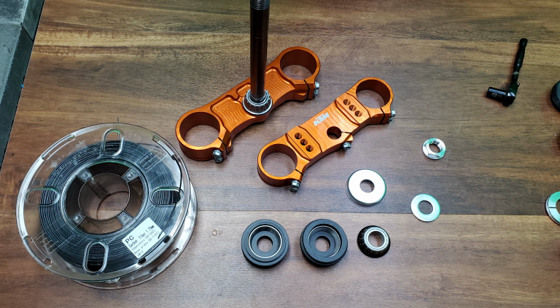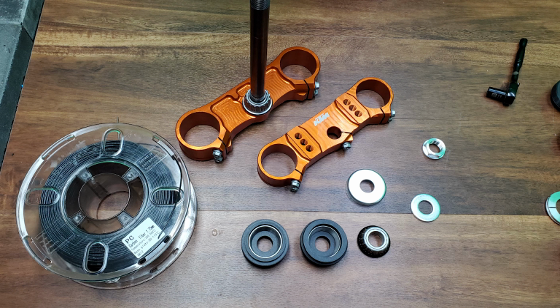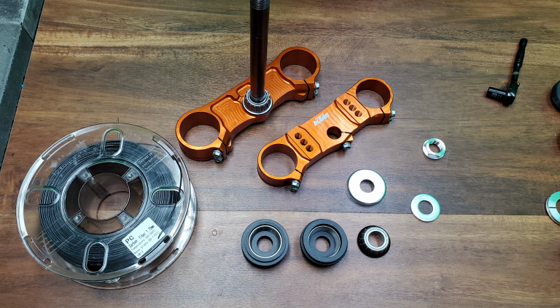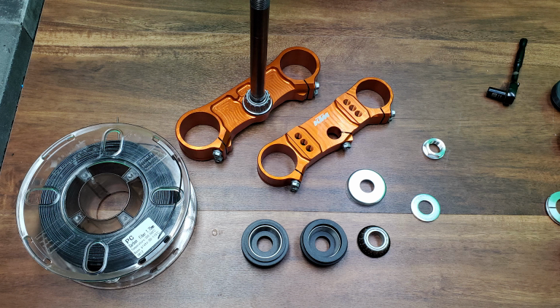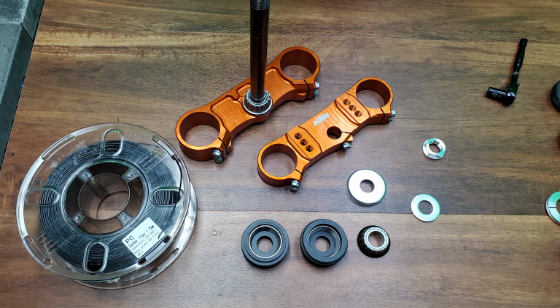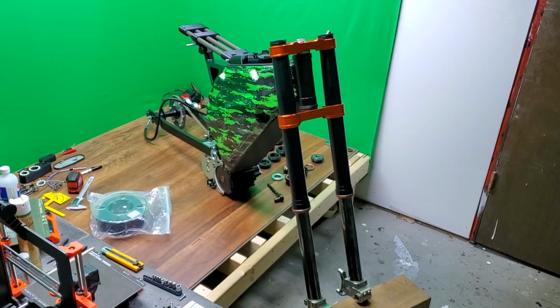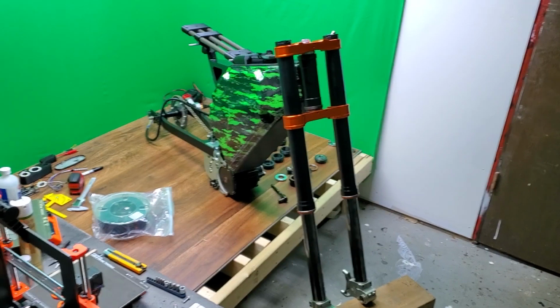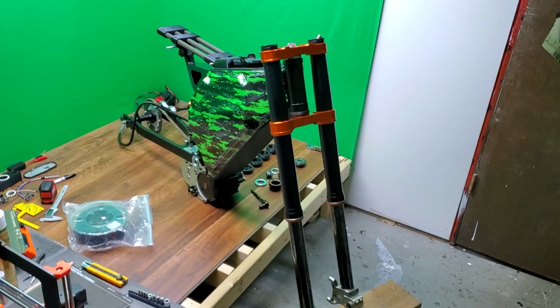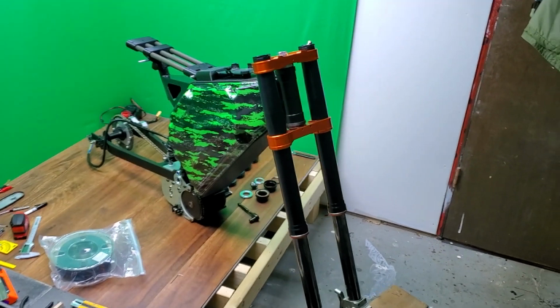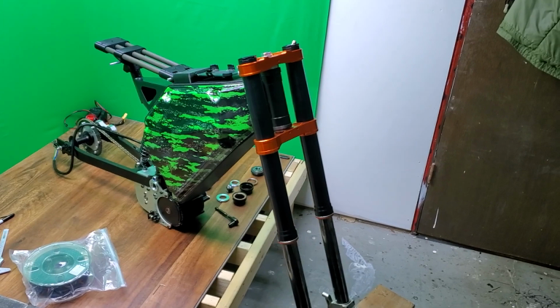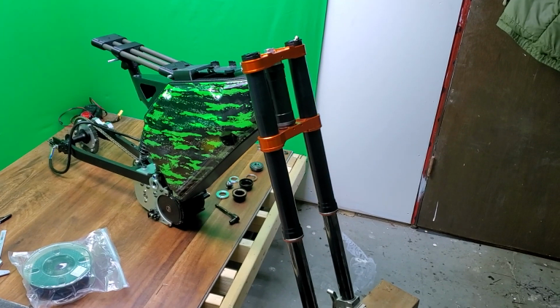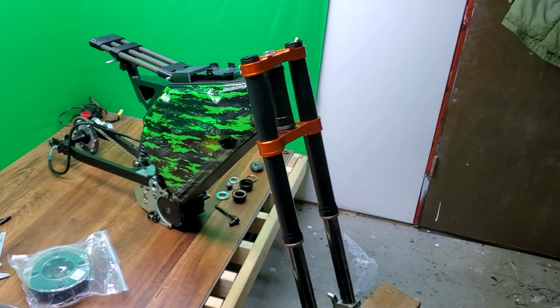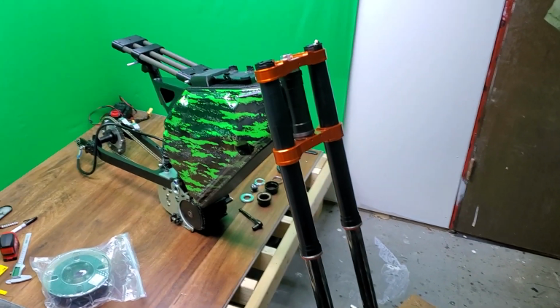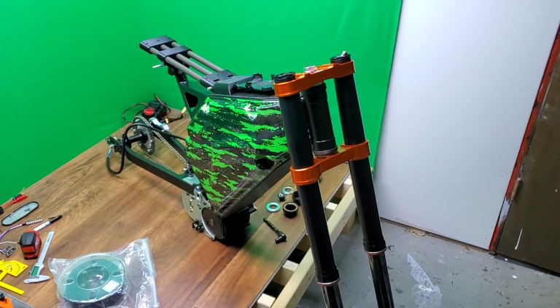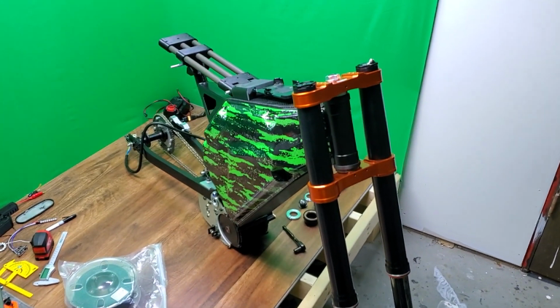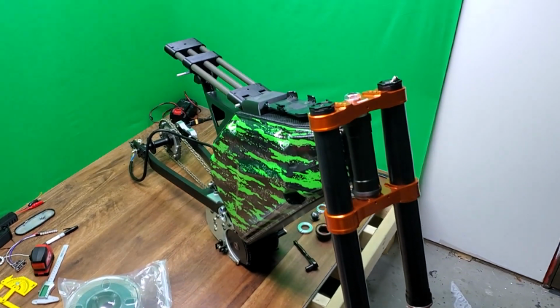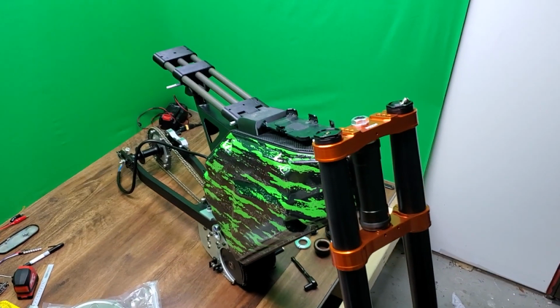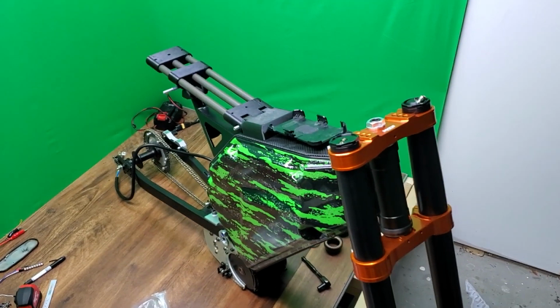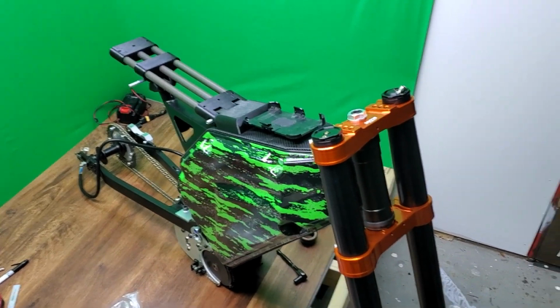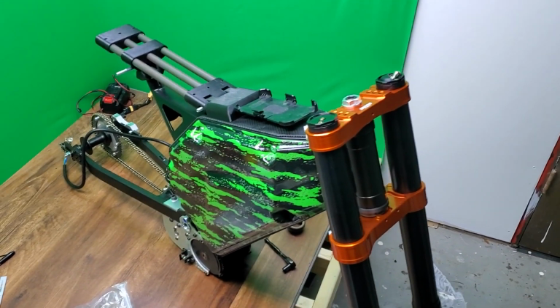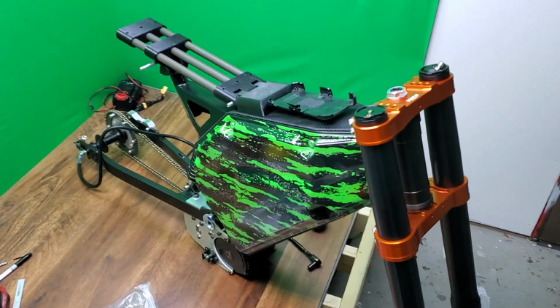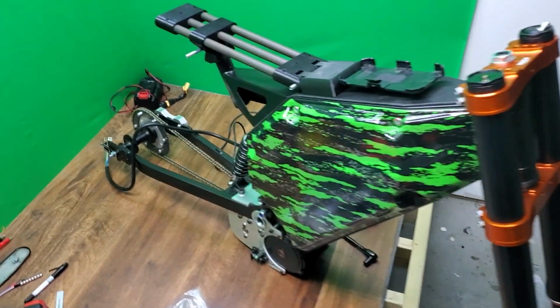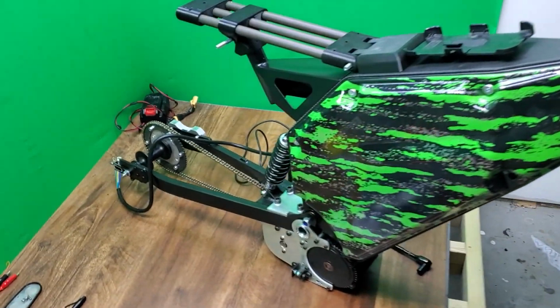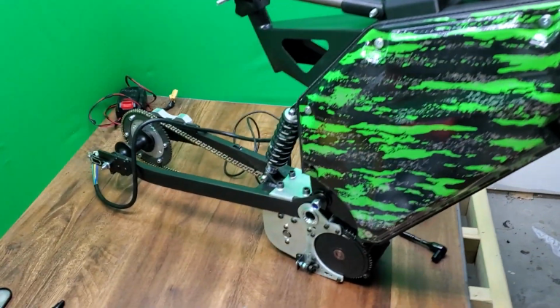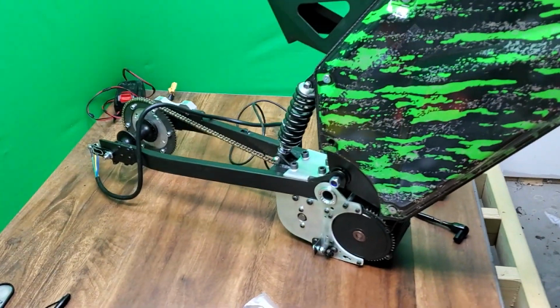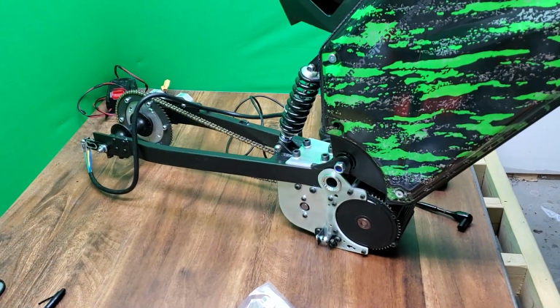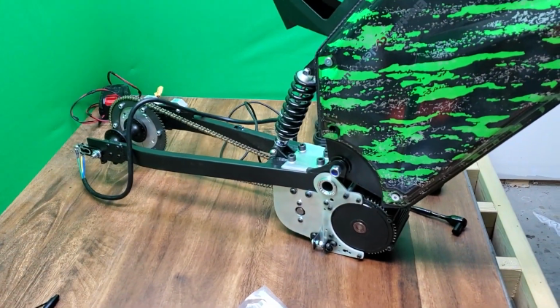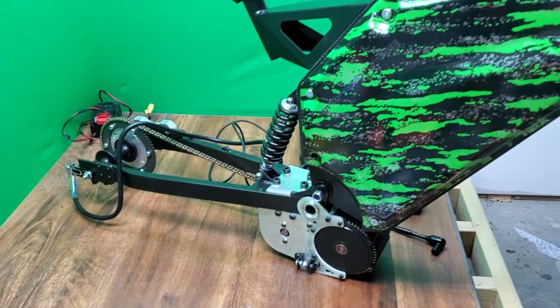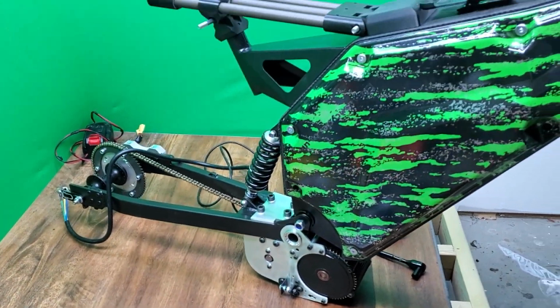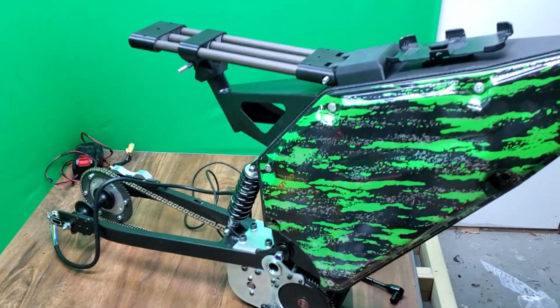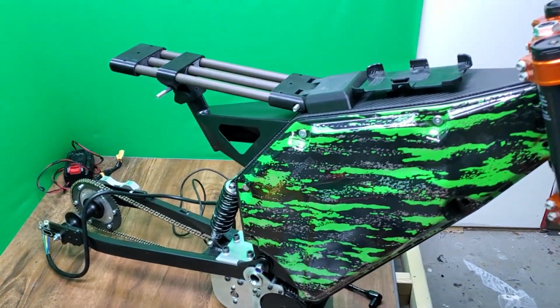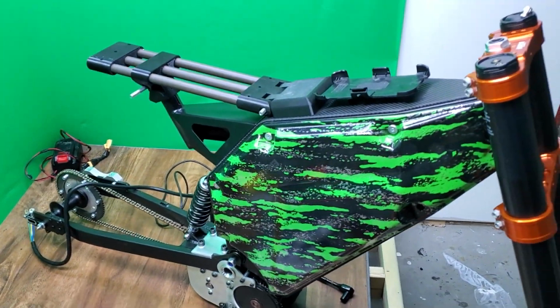It may turn out that they don't work, but I would like to try. If it's successful, it means I can print adapters in carbon fibre polycarbonate to allow pretty much any motorcycle front end to be used with these kinds of frames. I think that's pretty cool because parts are expensive and there are loads of old front ends about.